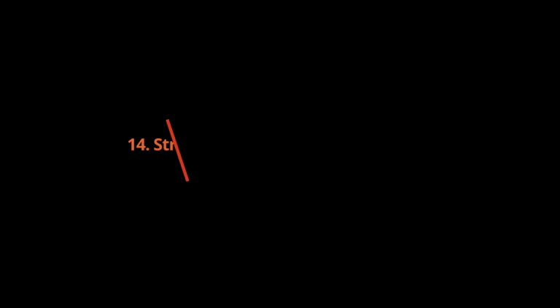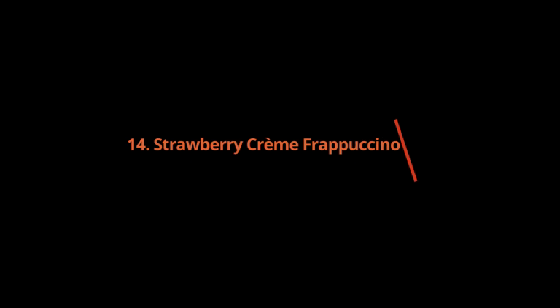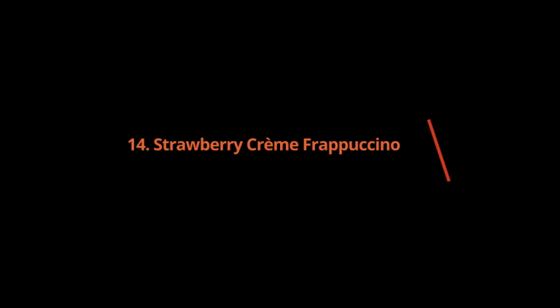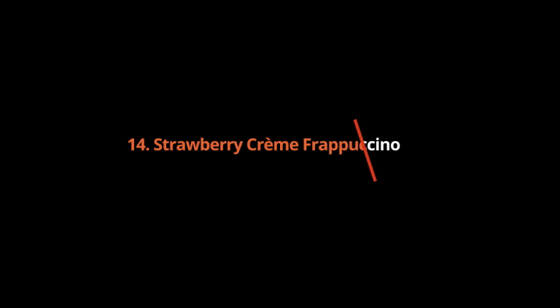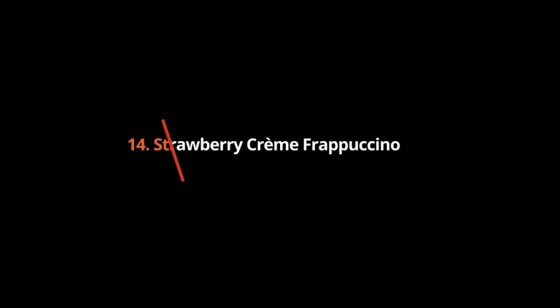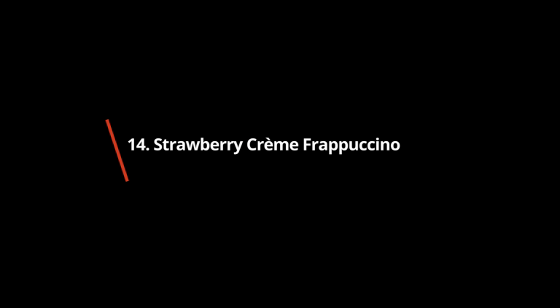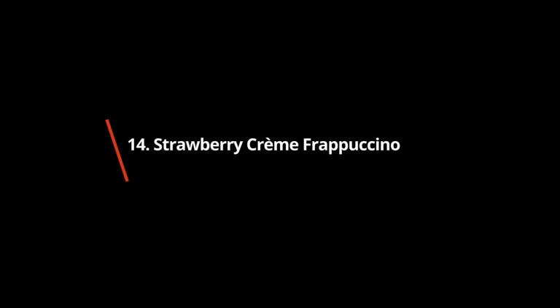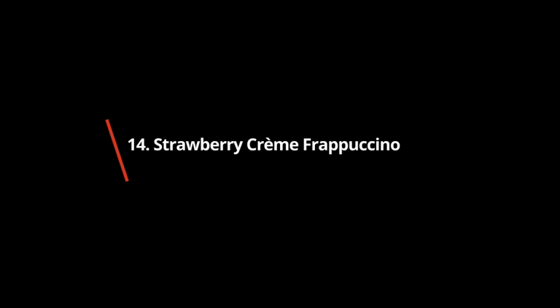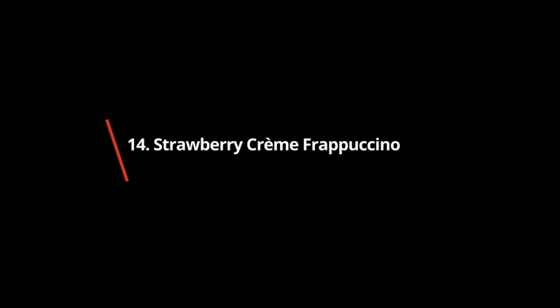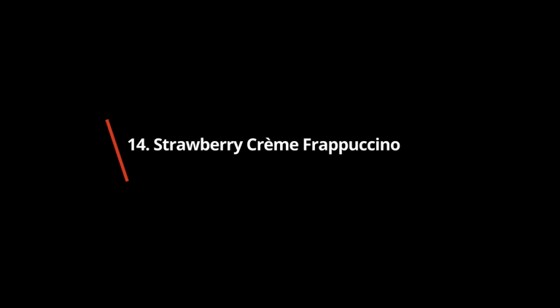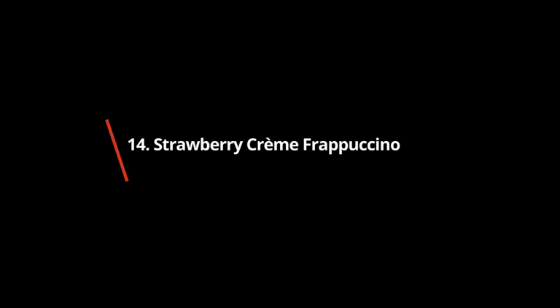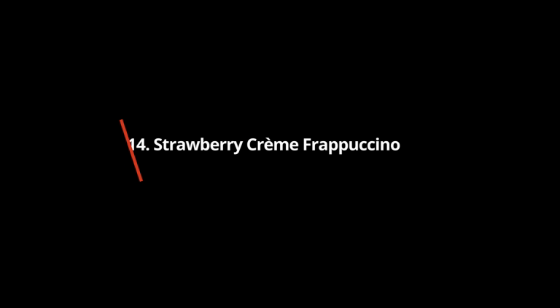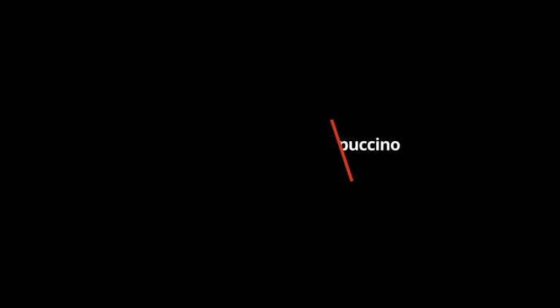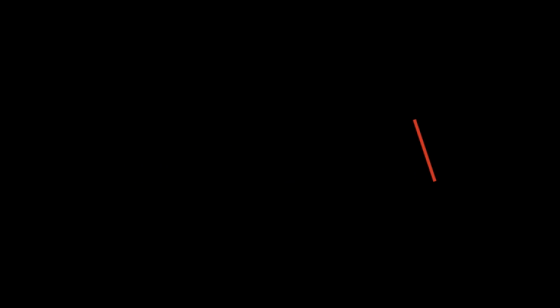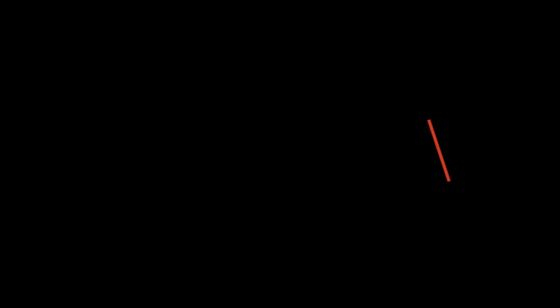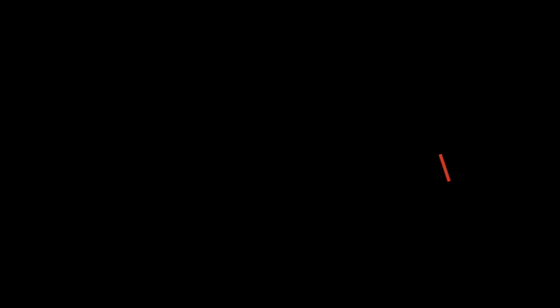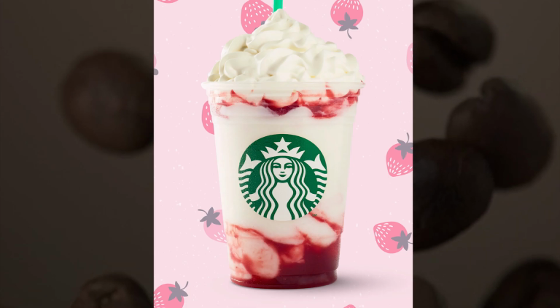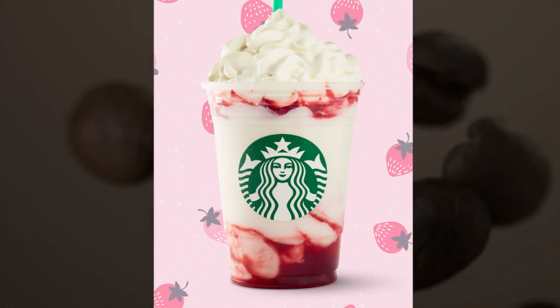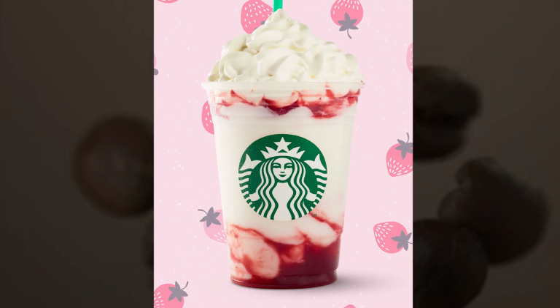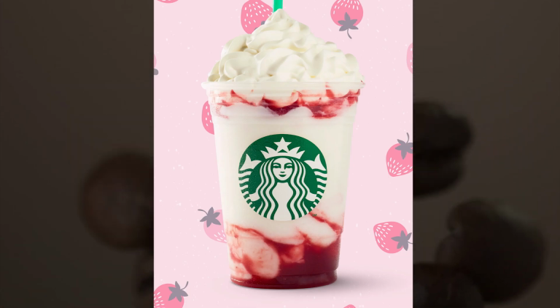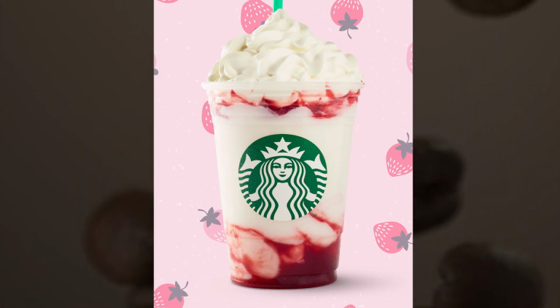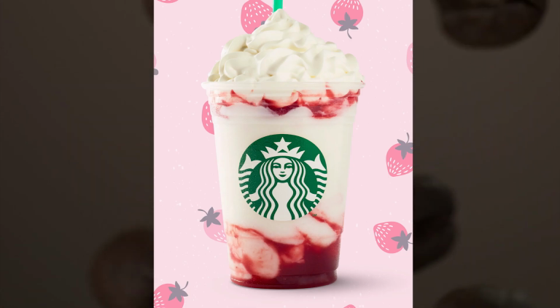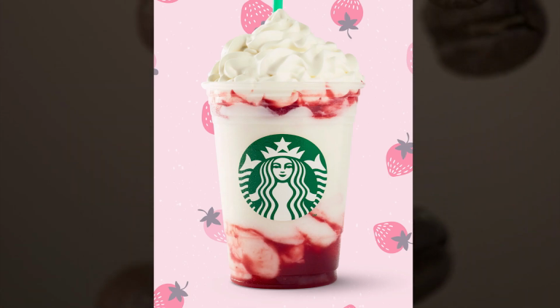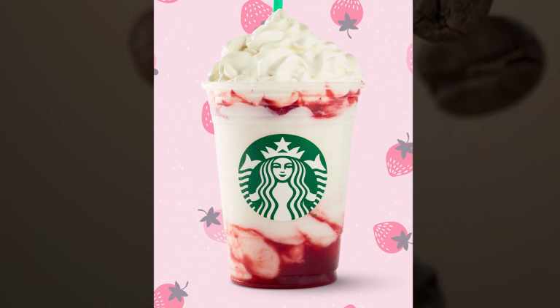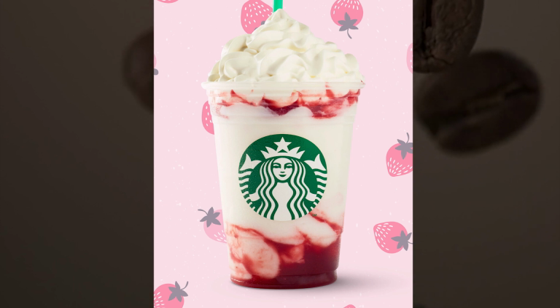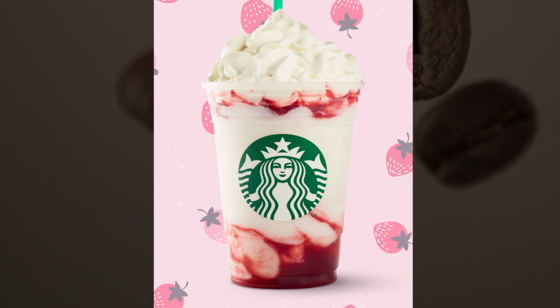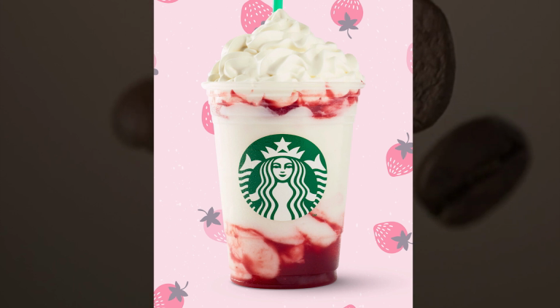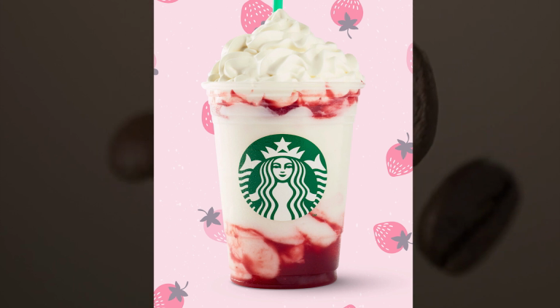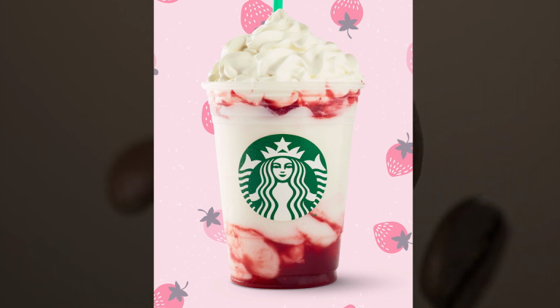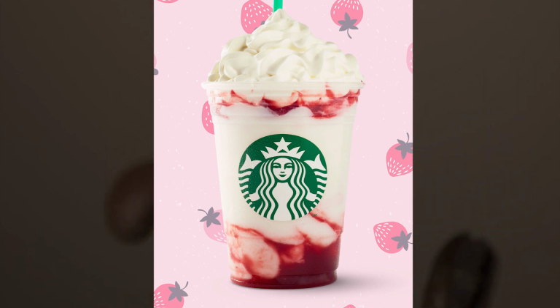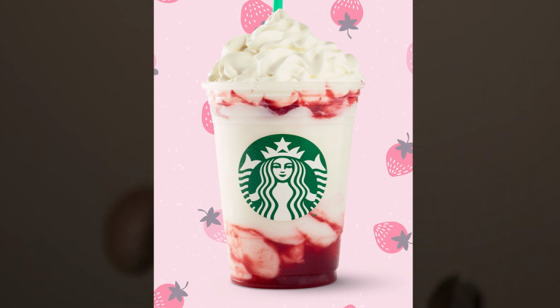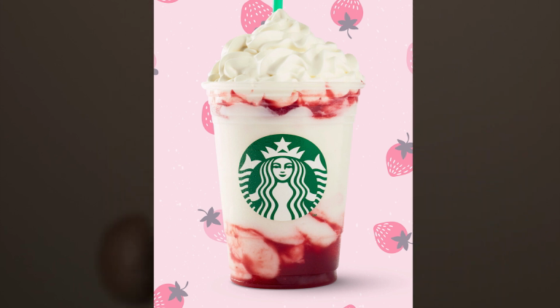Strawberry Creme Frappuccino: strawberry puree is blended with ice and milk to make this delicious frozen drink.